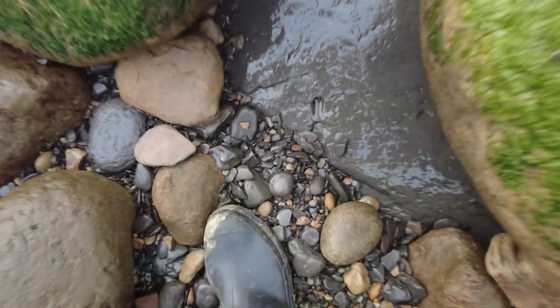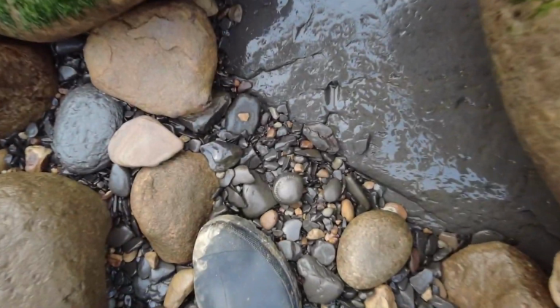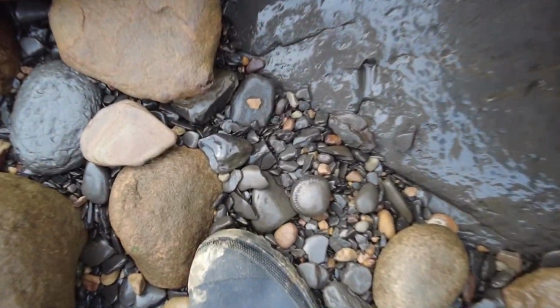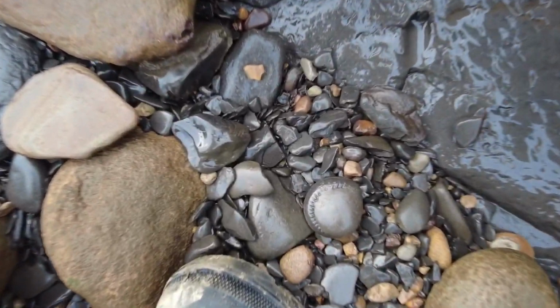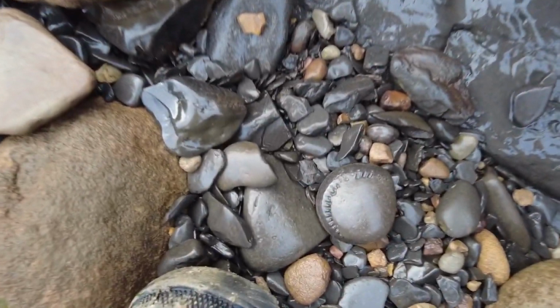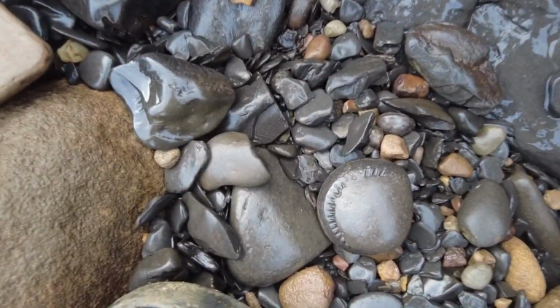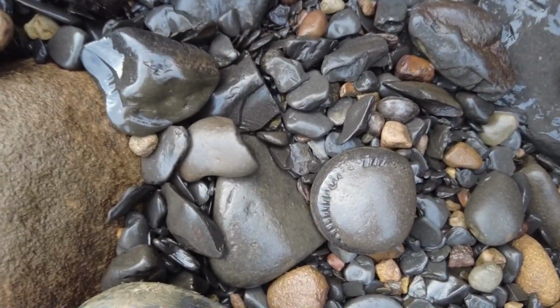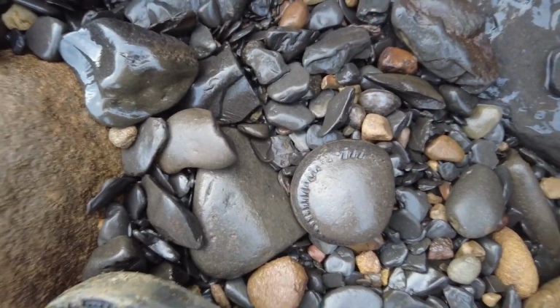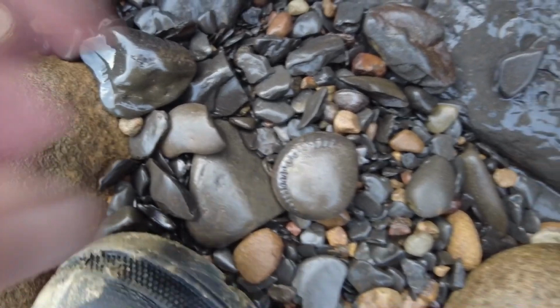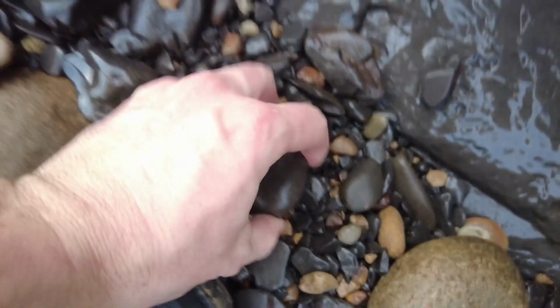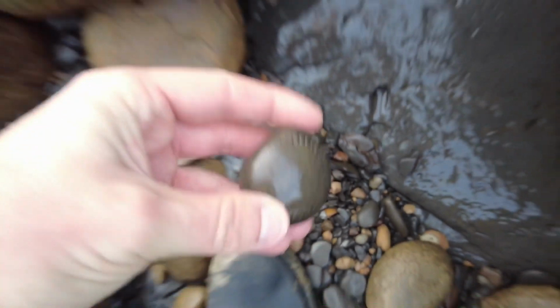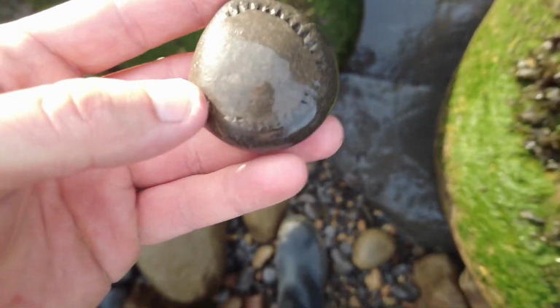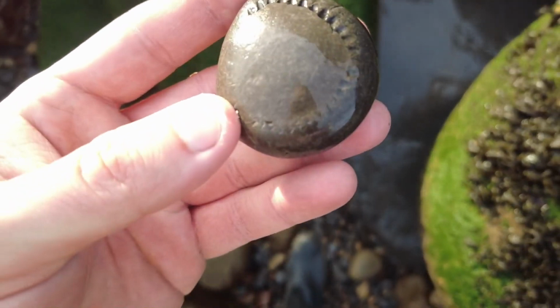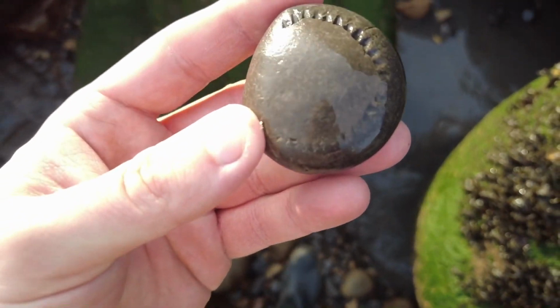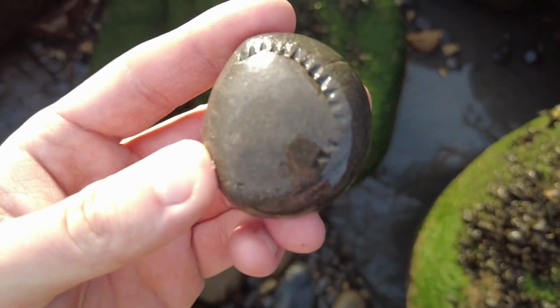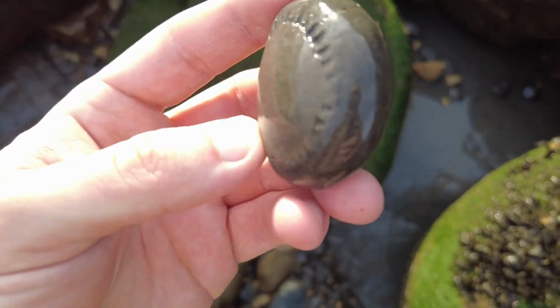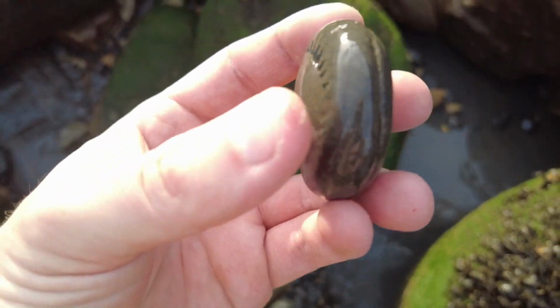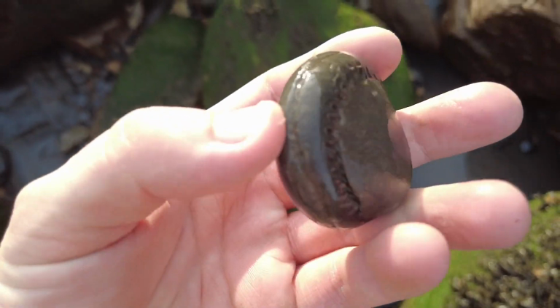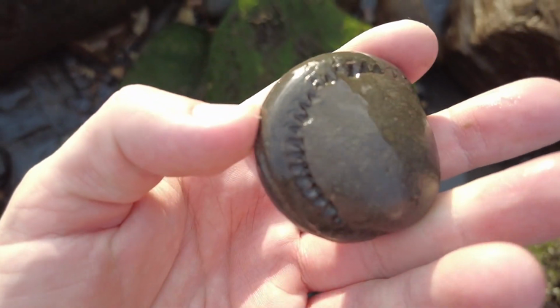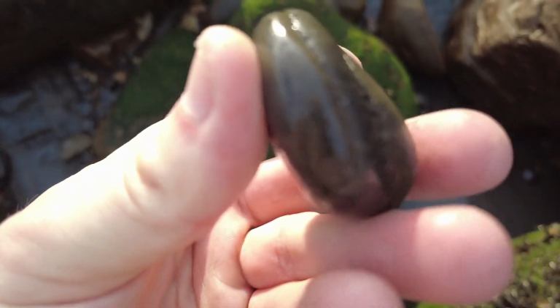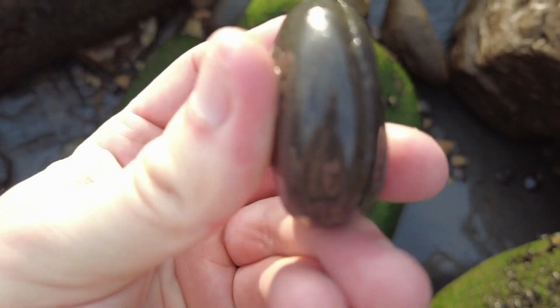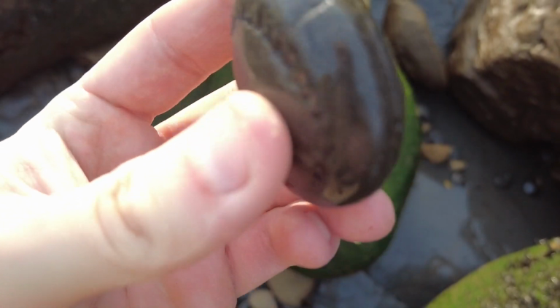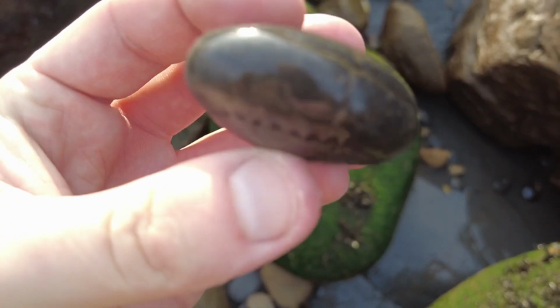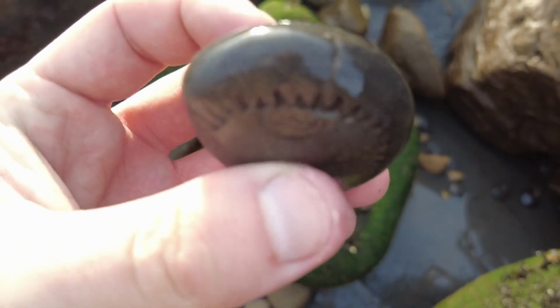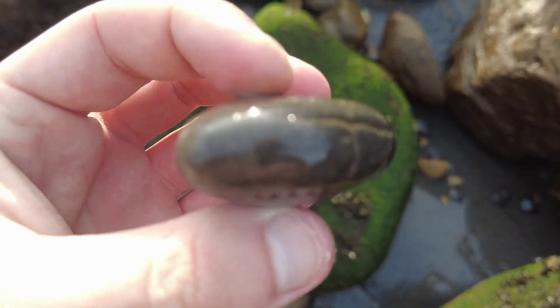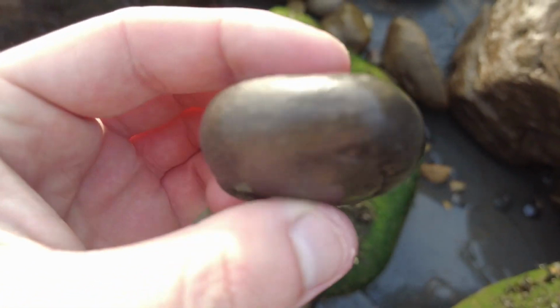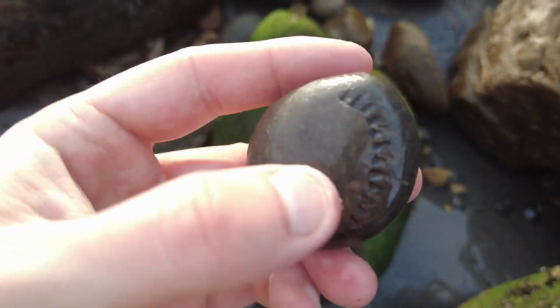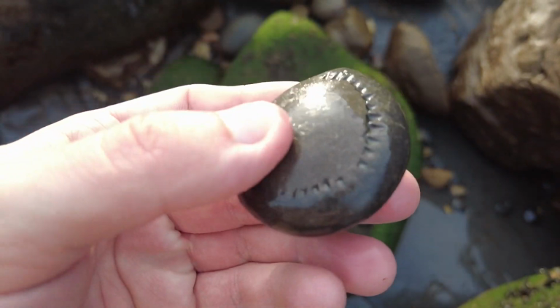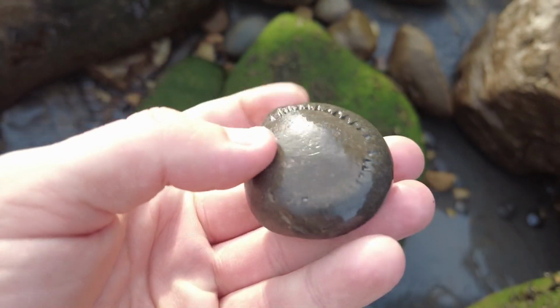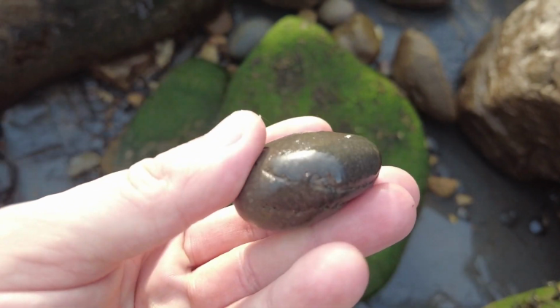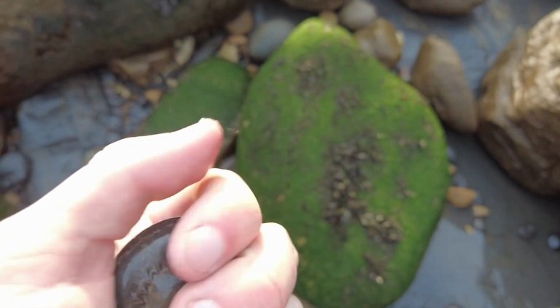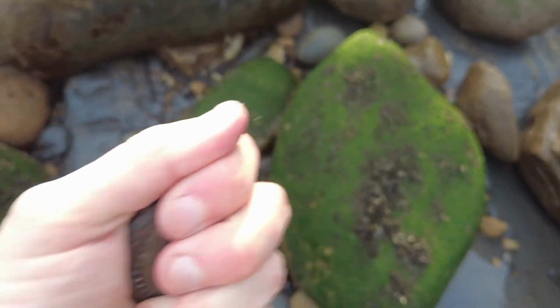First find of the day — looks like a little Dactylioceros inside a water-rolled beach pebble, or maybe it's a Hilde. Either way it's pretty cool, one to take back.